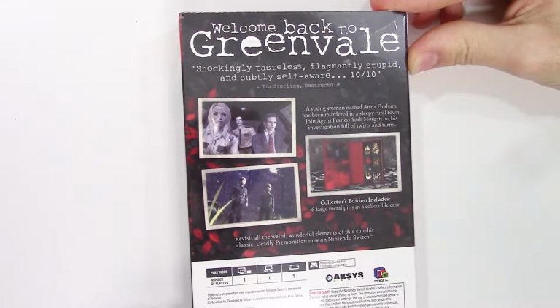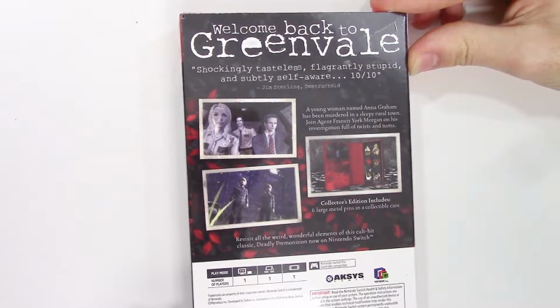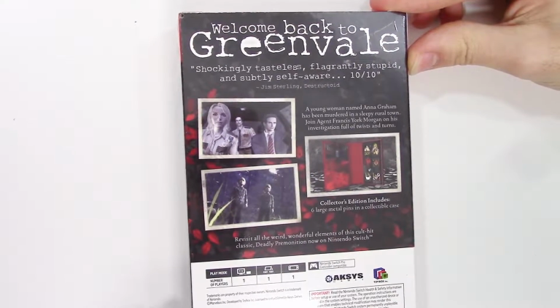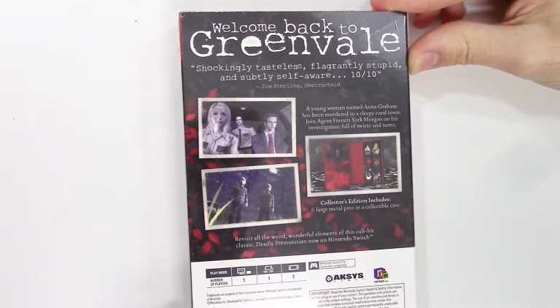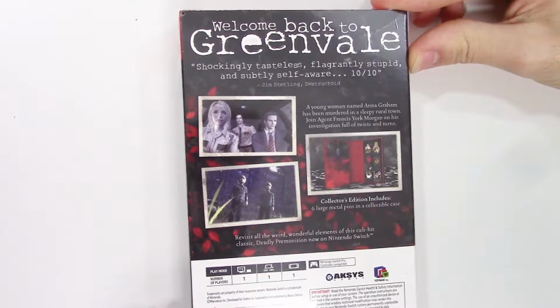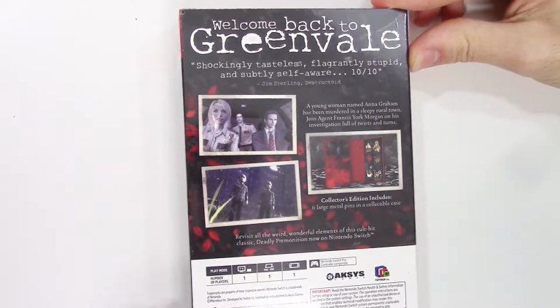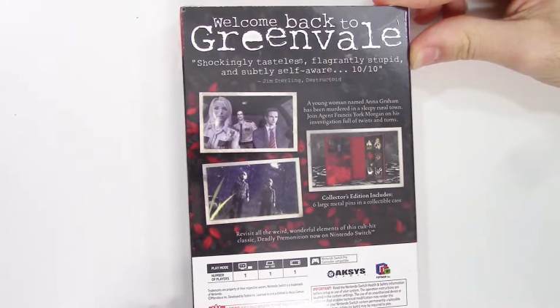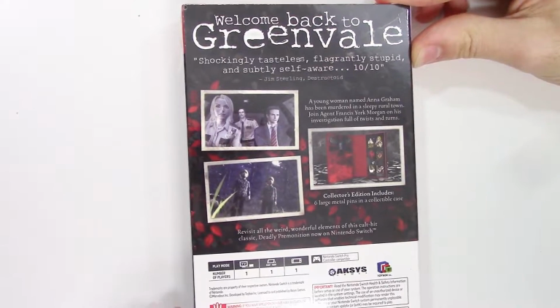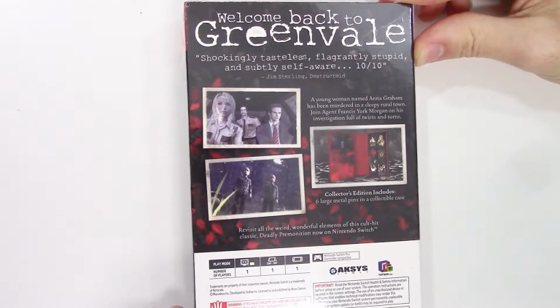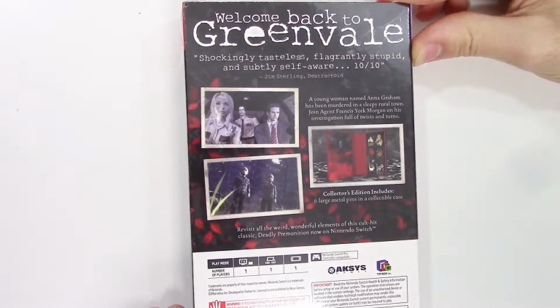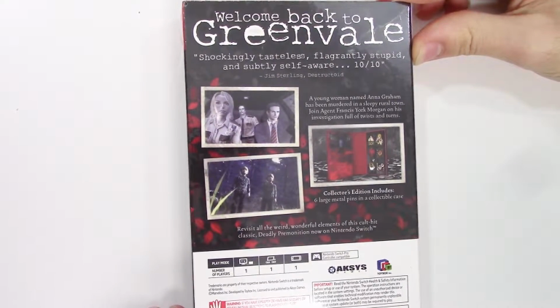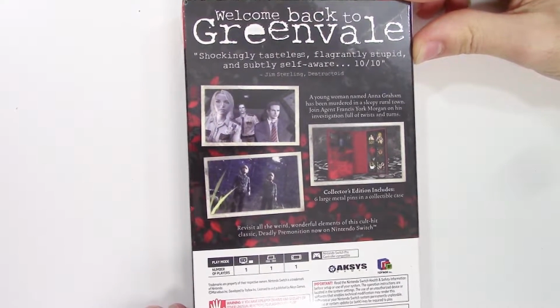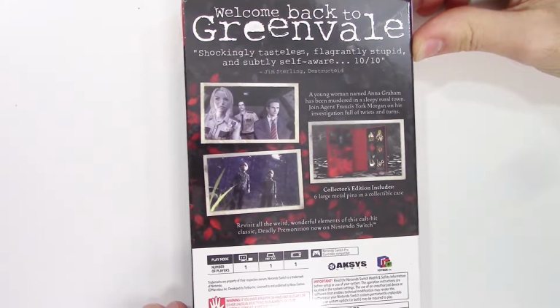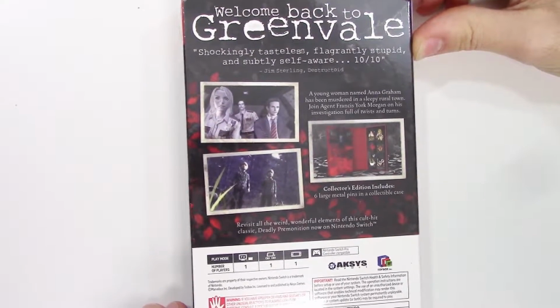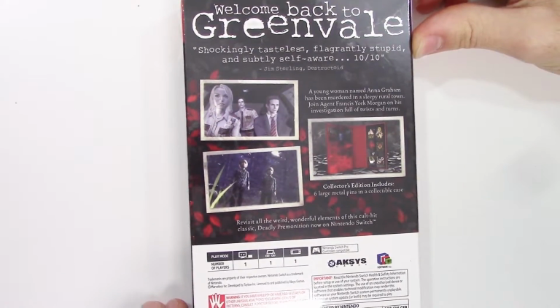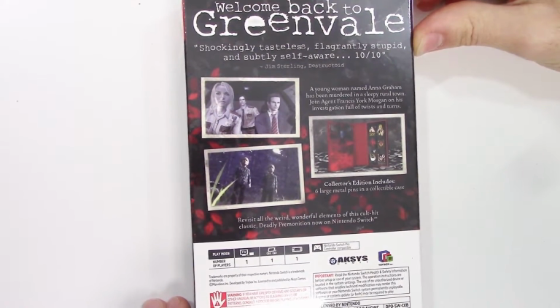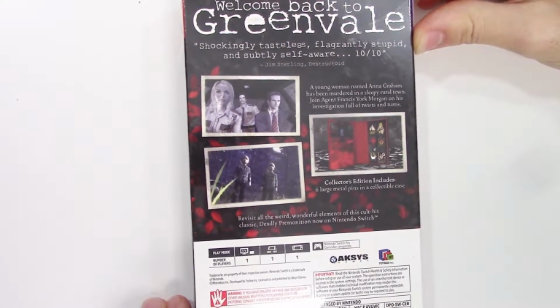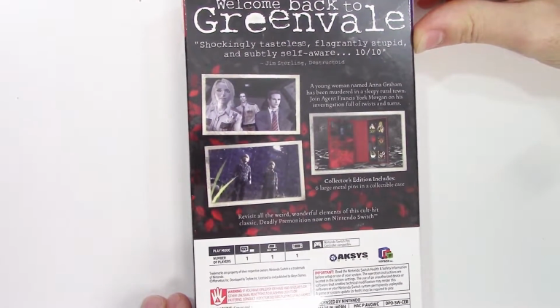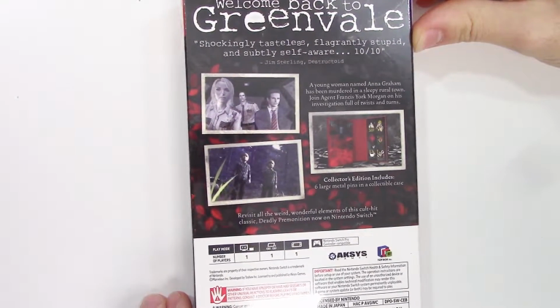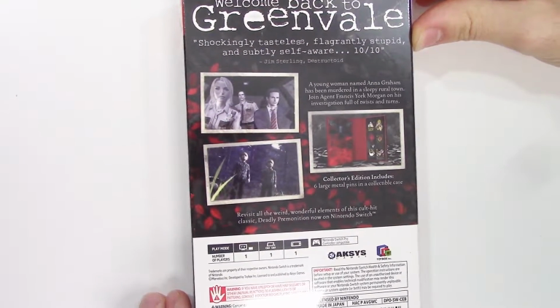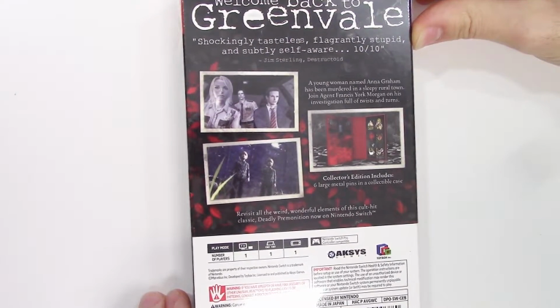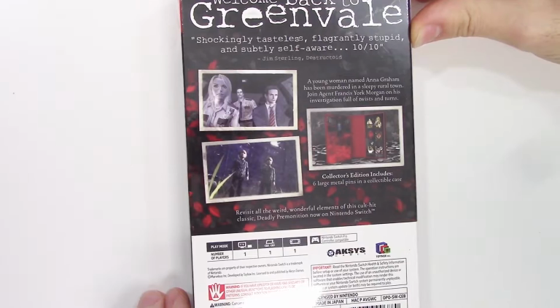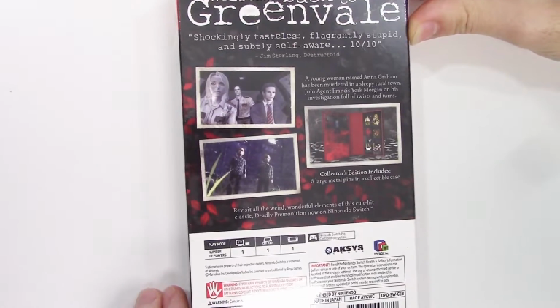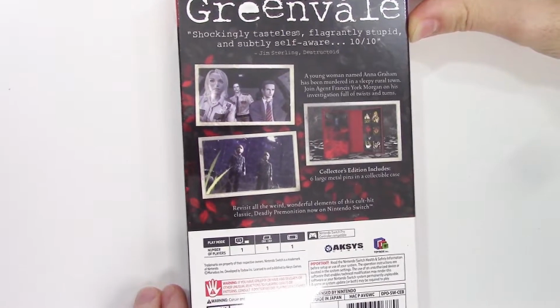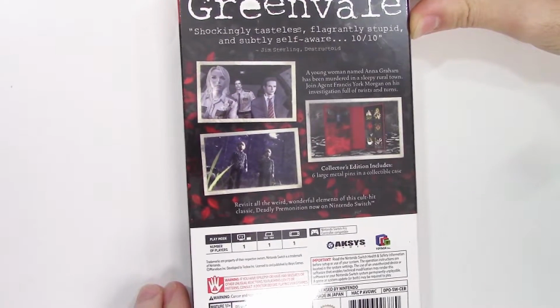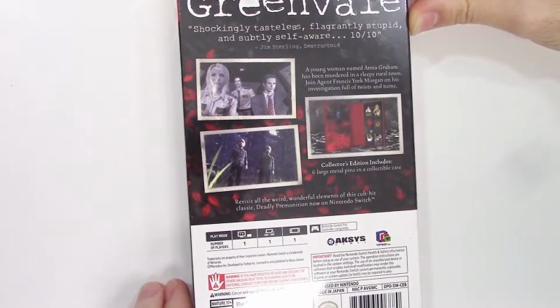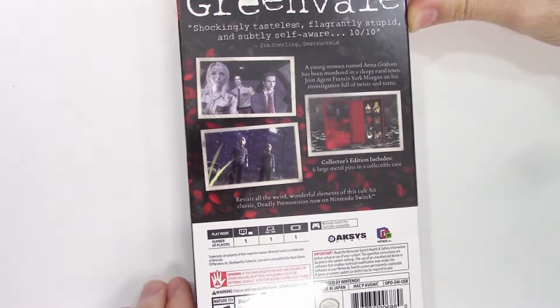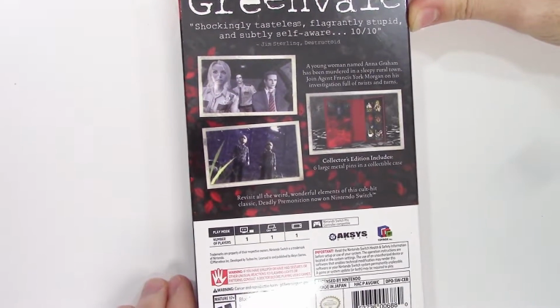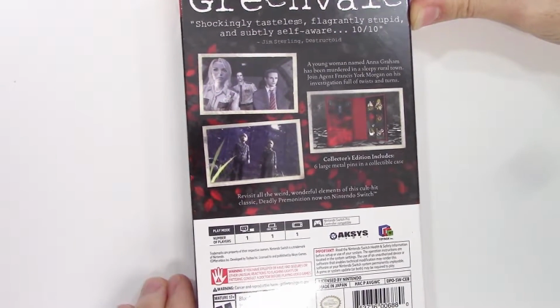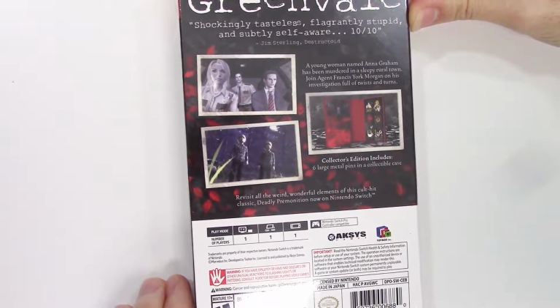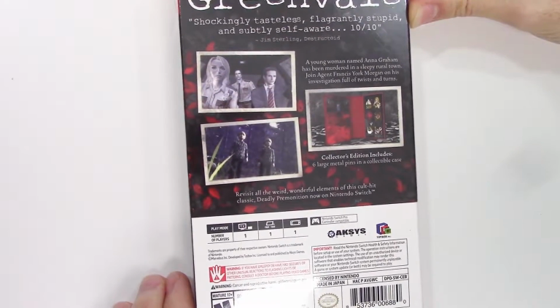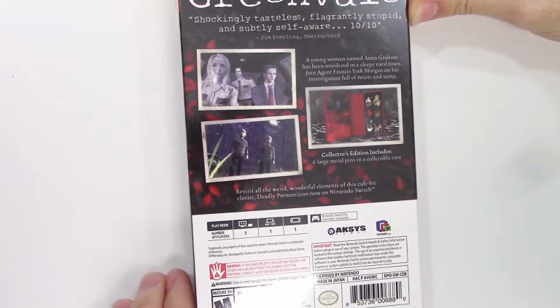10 out of 10. Jim Sterling from Destructoid. A young woman named Anna Graham has been murdered in a sleepy rural town. Join agent Francis York Morgan on his investigation full of twists and turns.